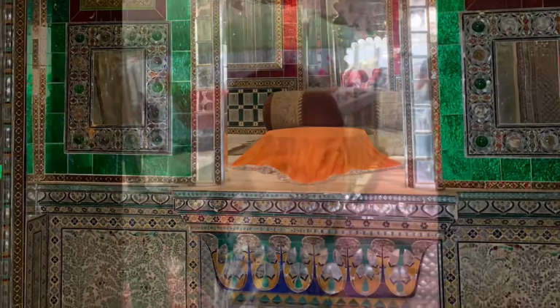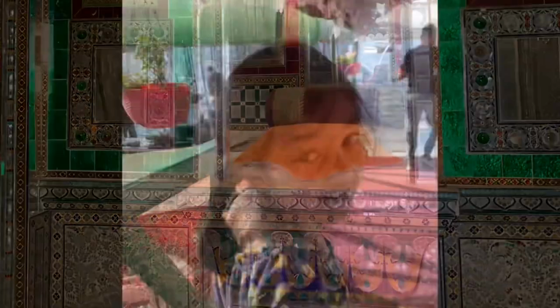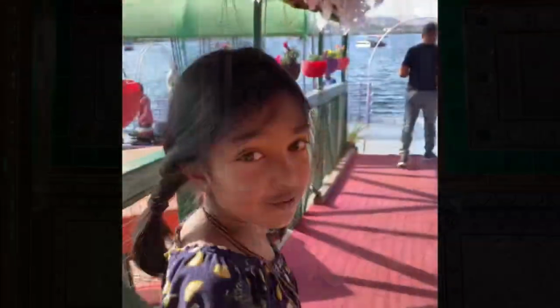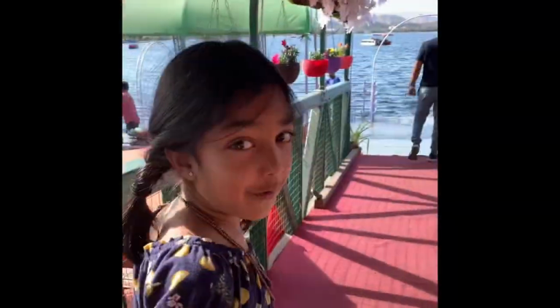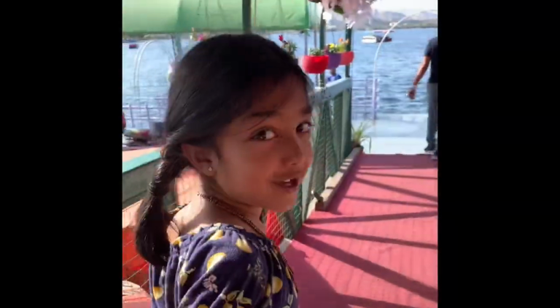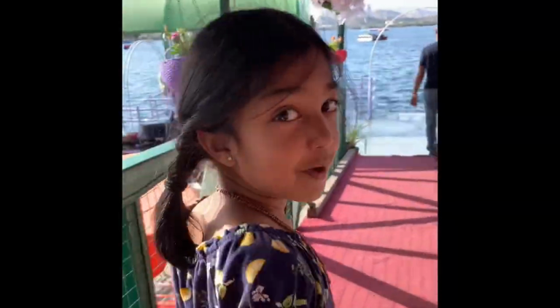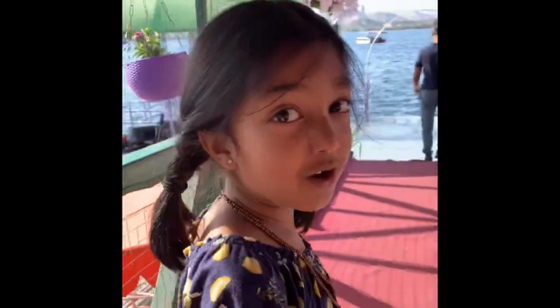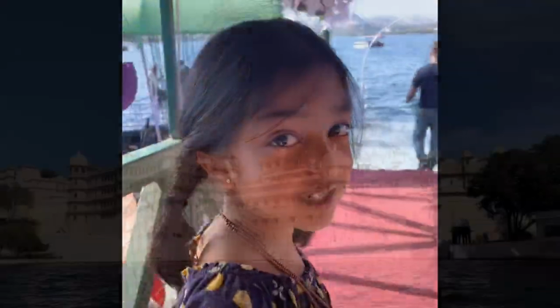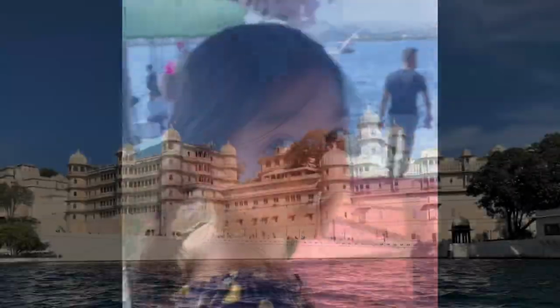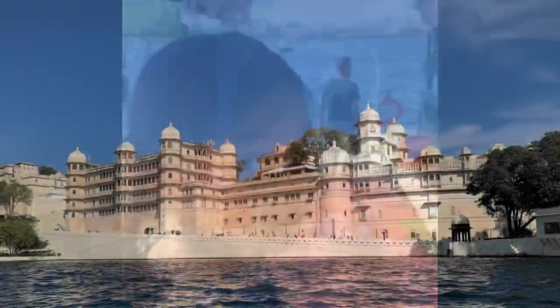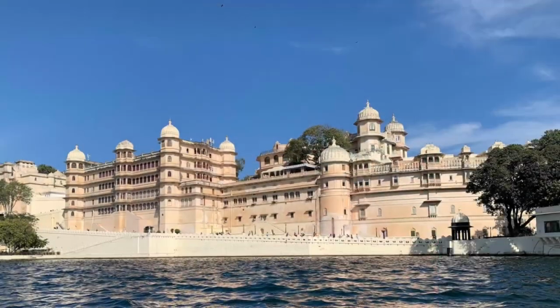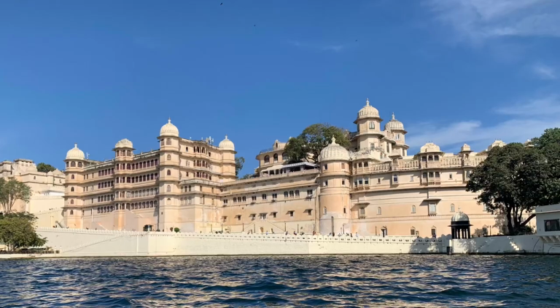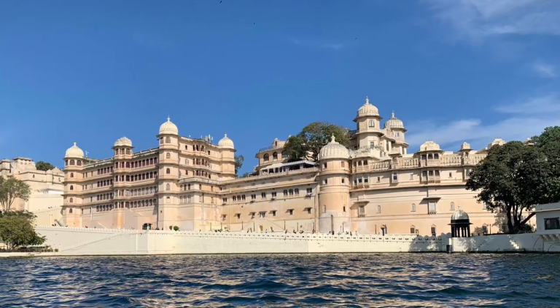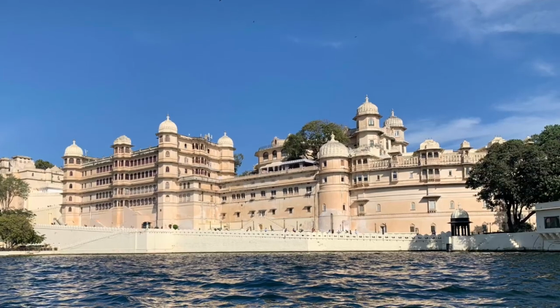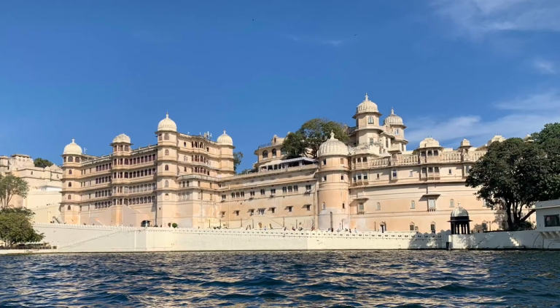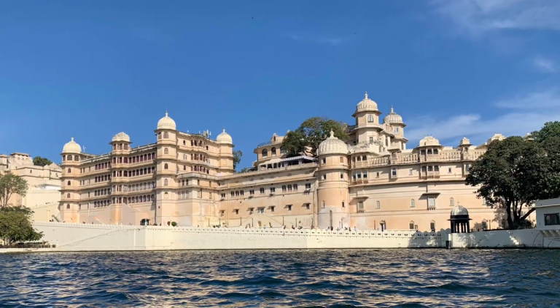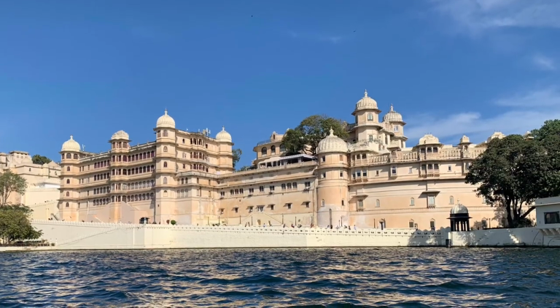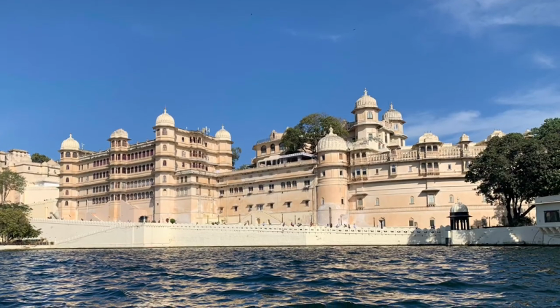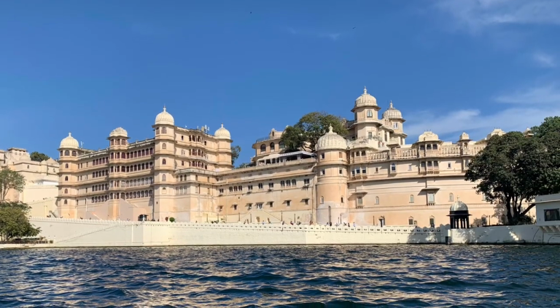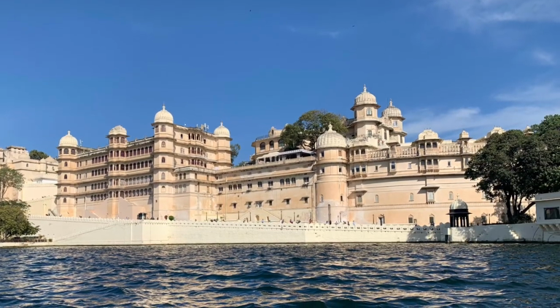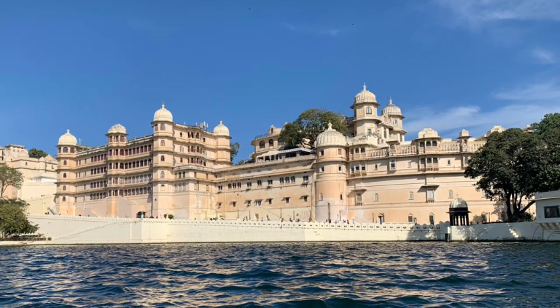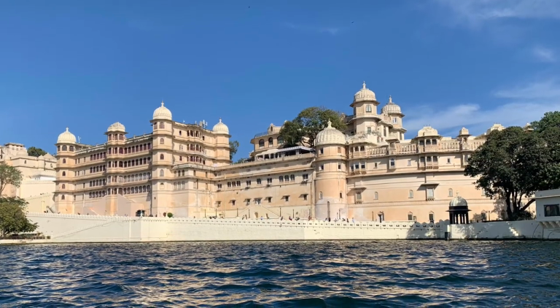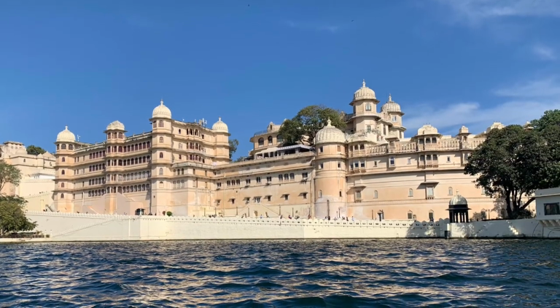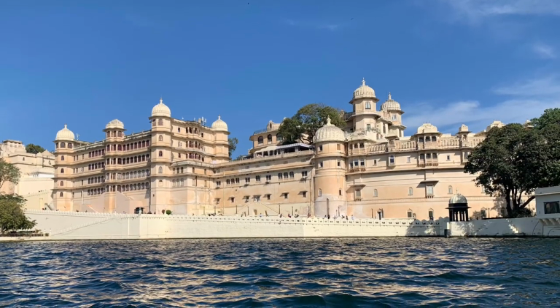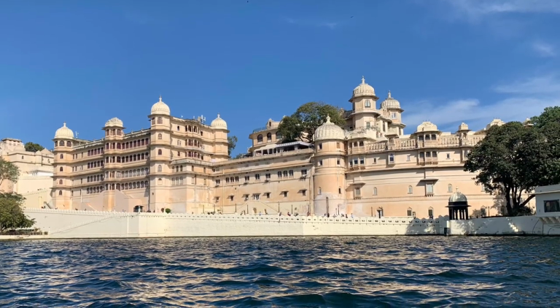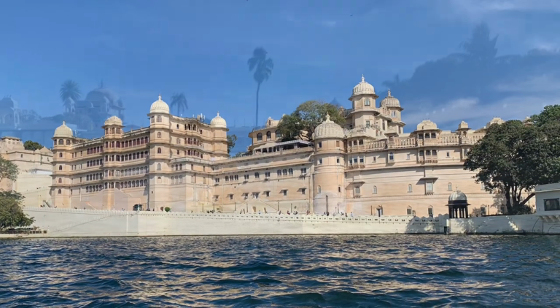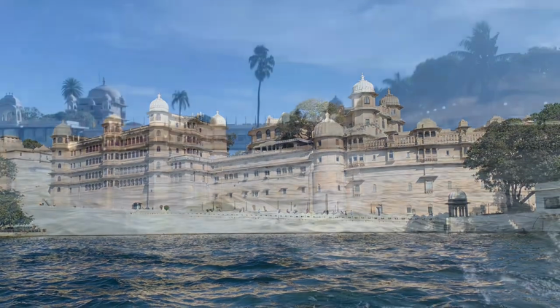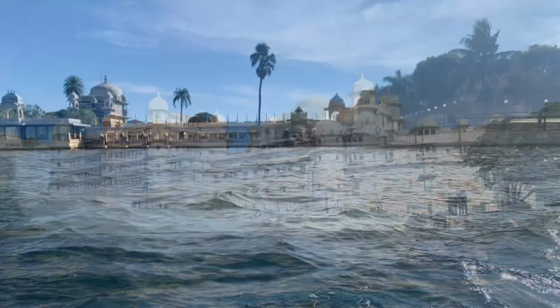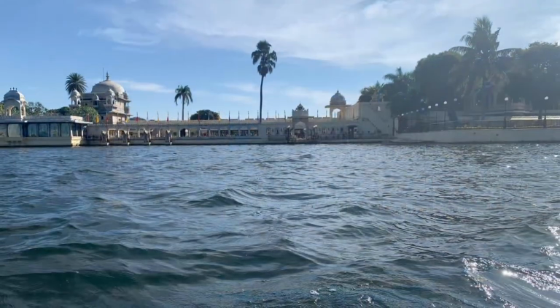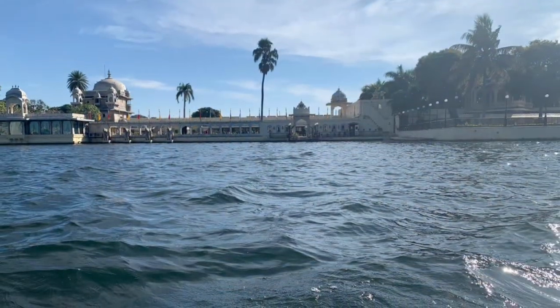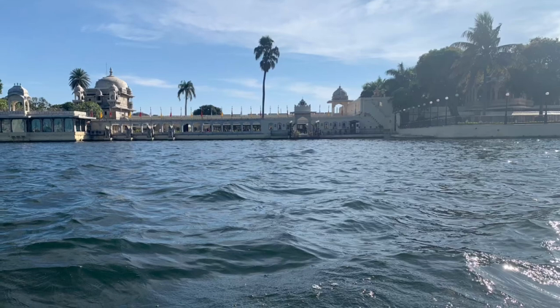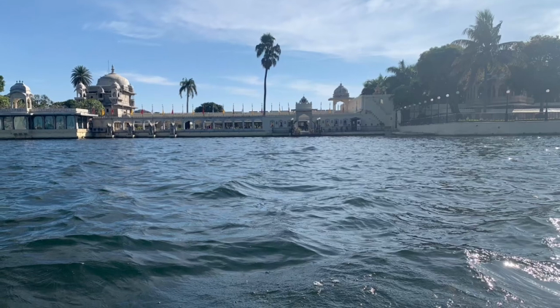We're going on the boat! When we went in the boat, we even saw some parts of the castle that weren't connected to the mainland.